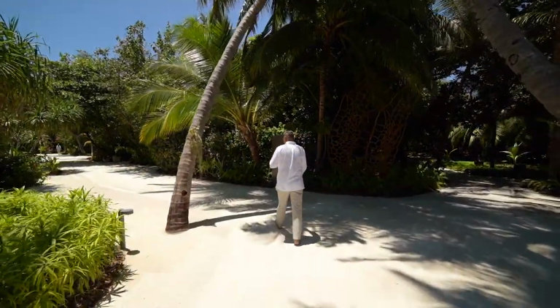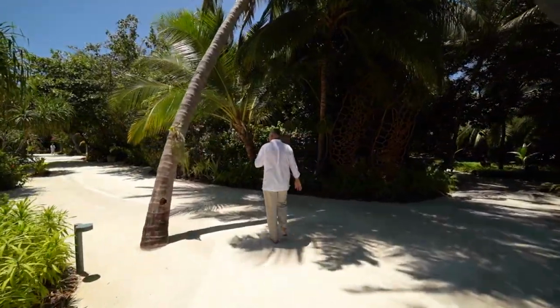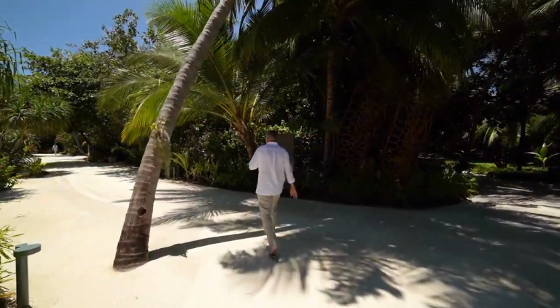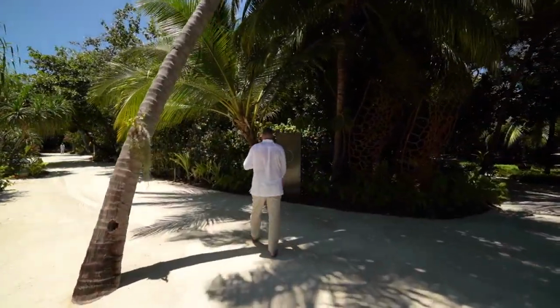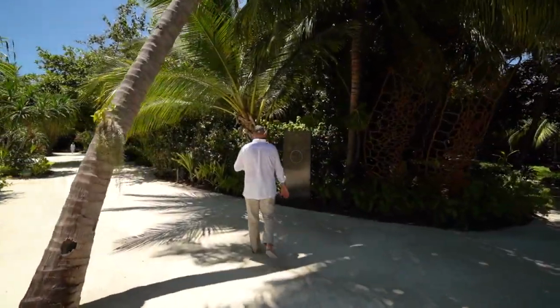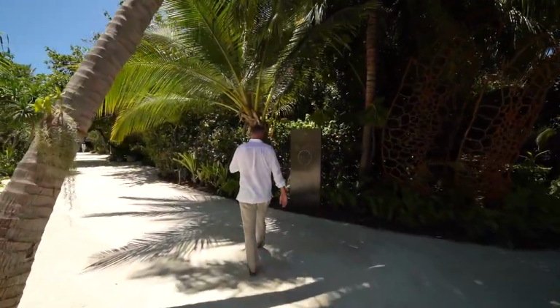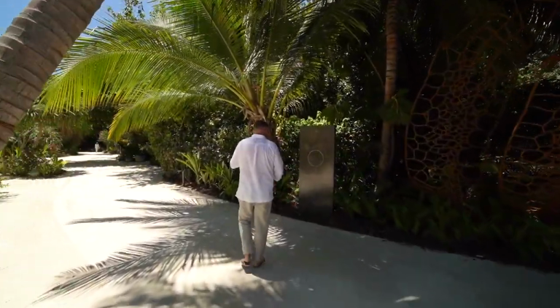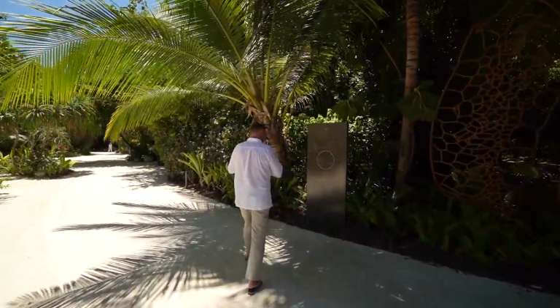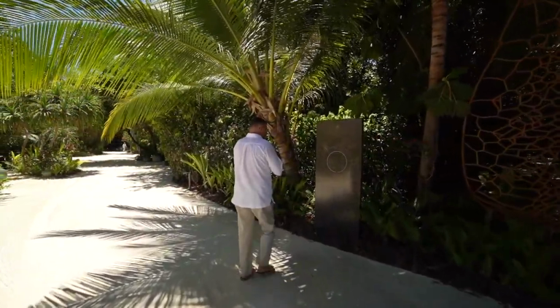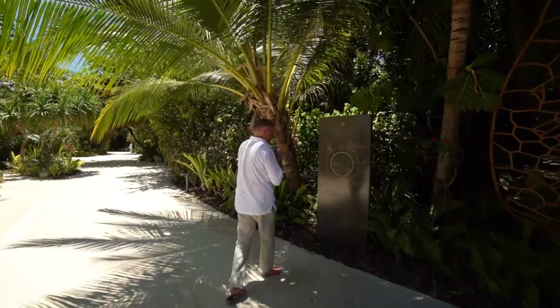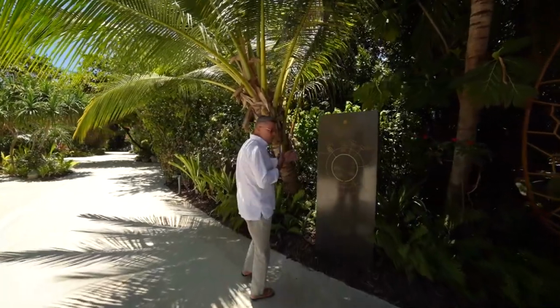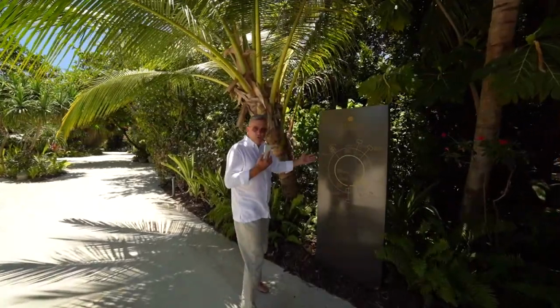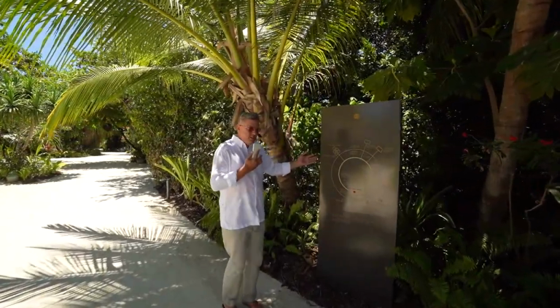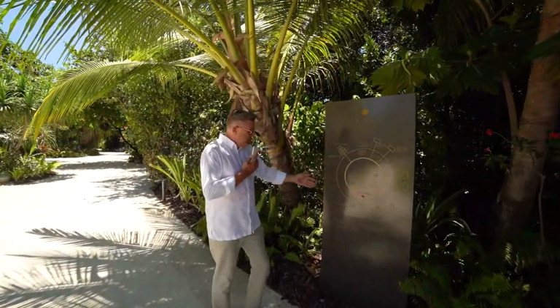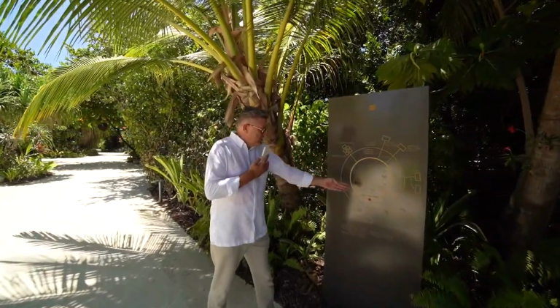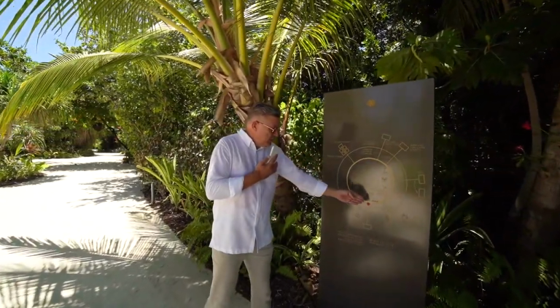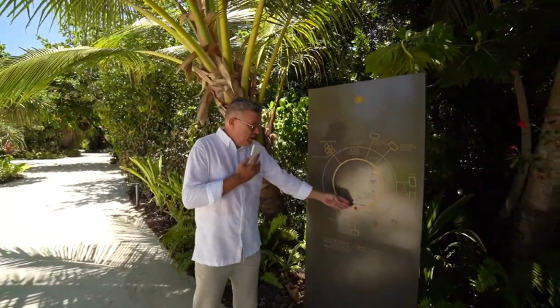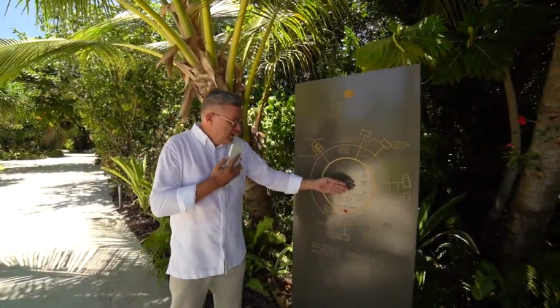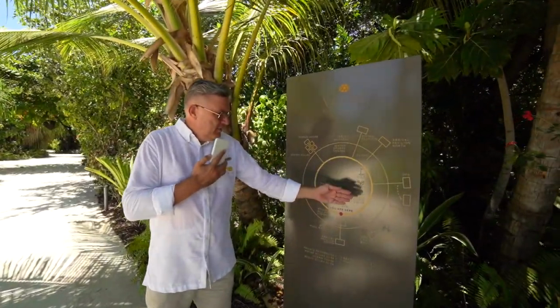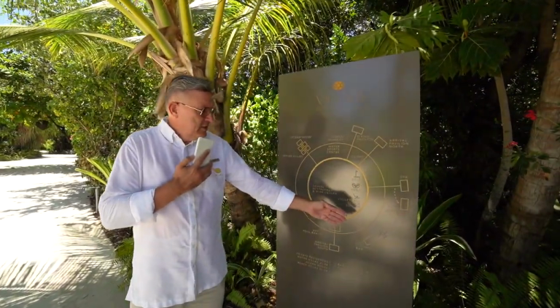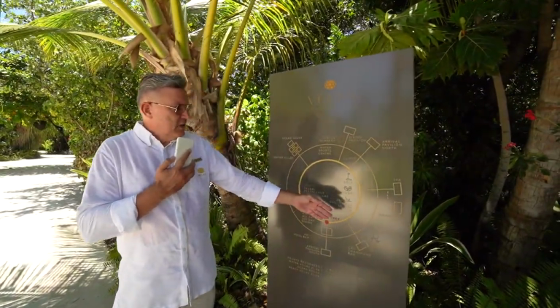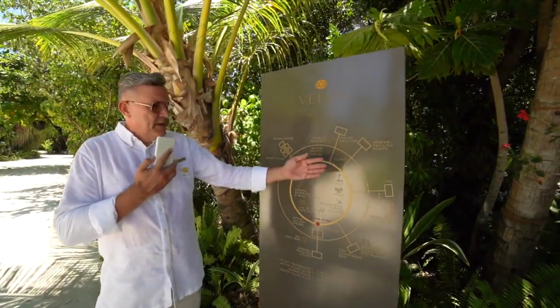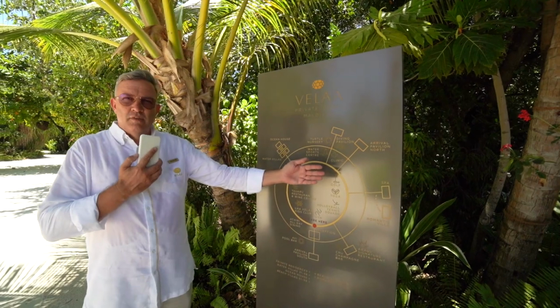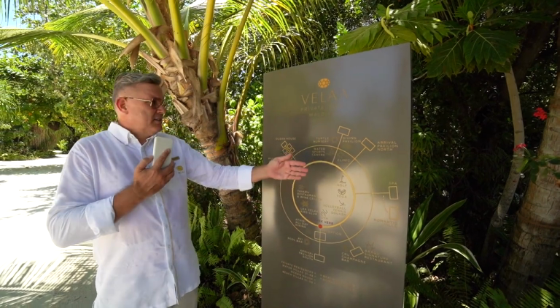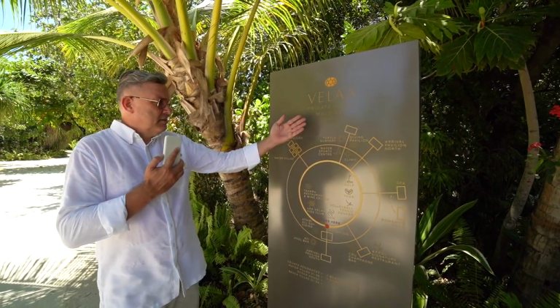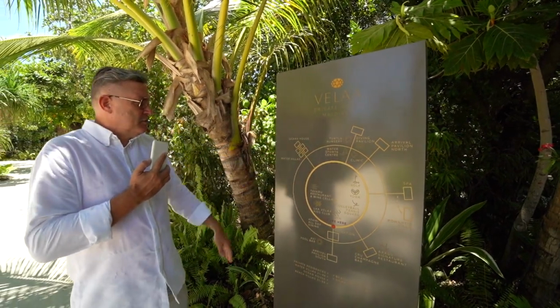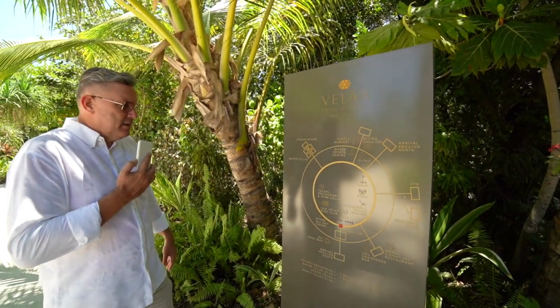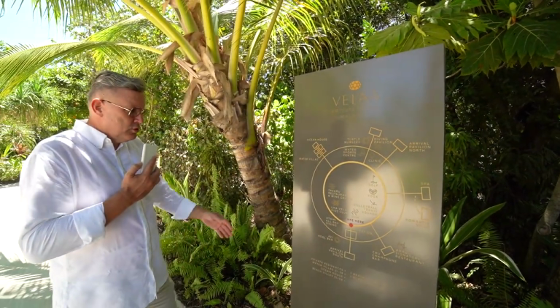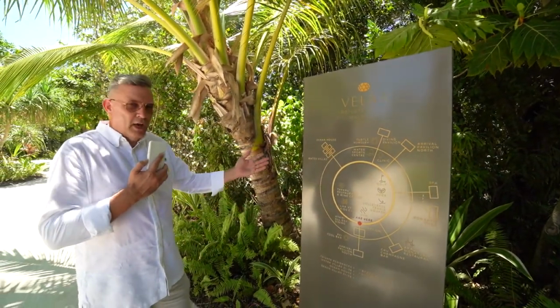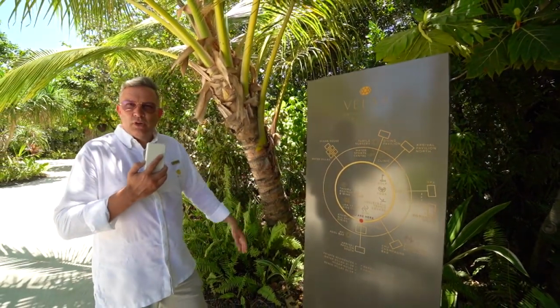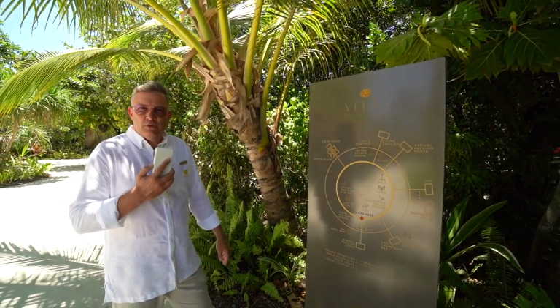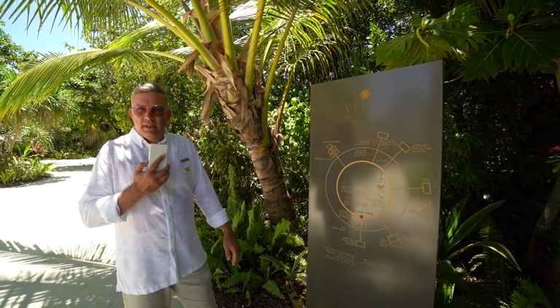Everywhere on the main points on the island you can see a small orientation map, so you know exactly where you are — where is the restaurants, where is the villas, the spa, the ocean pool house — so you can always orientate.